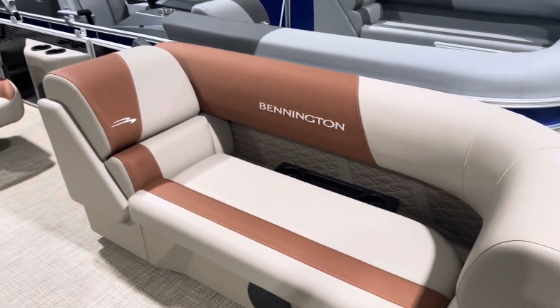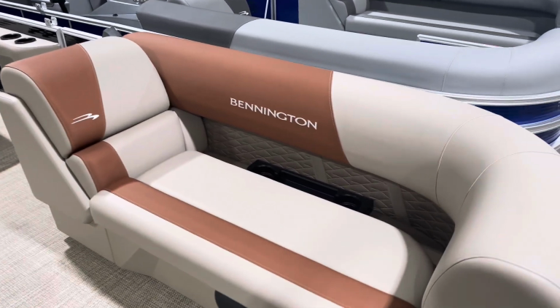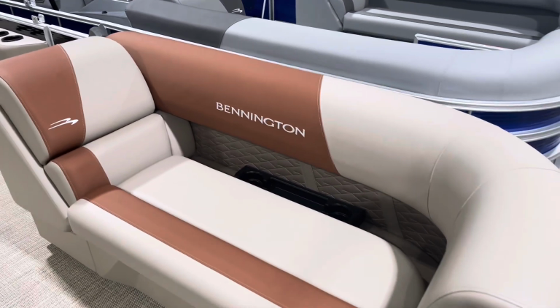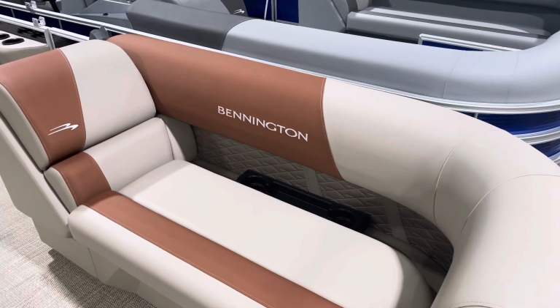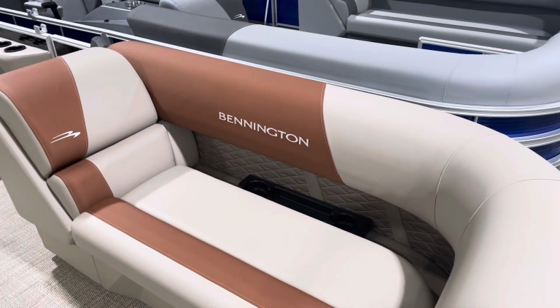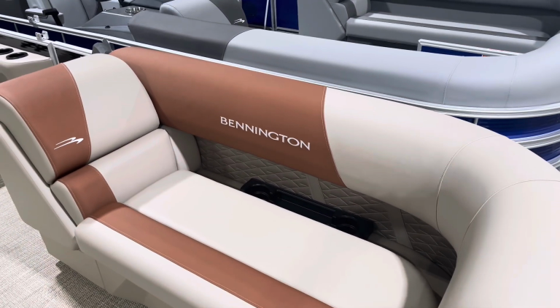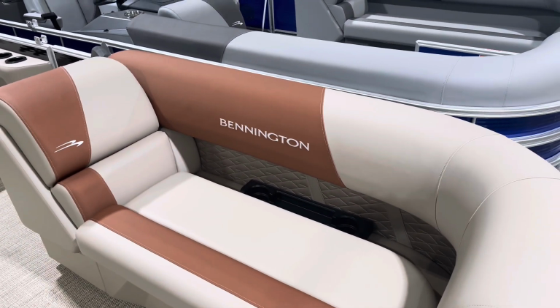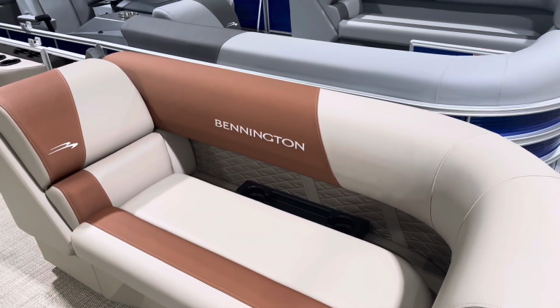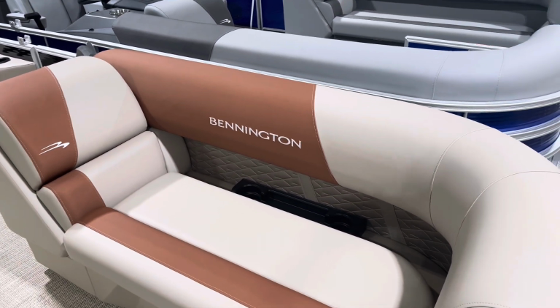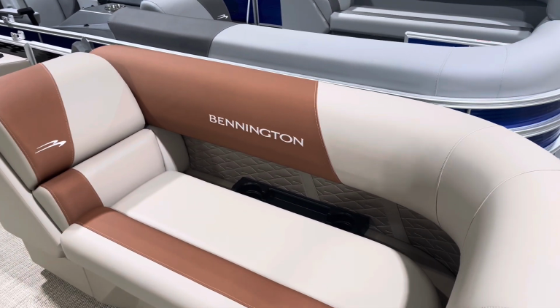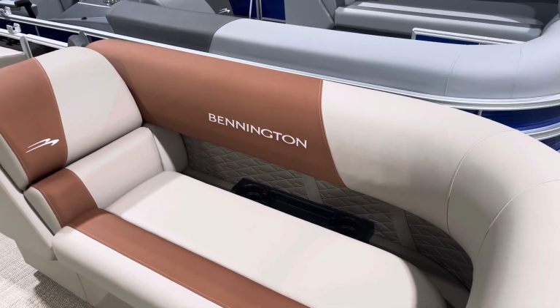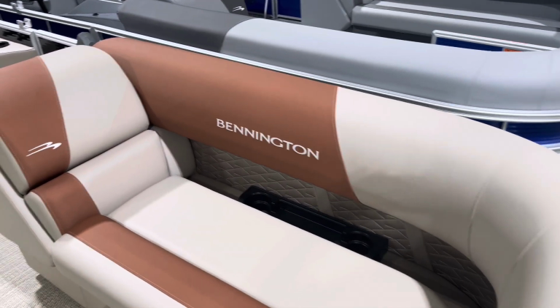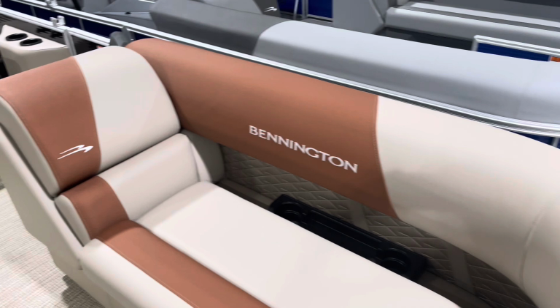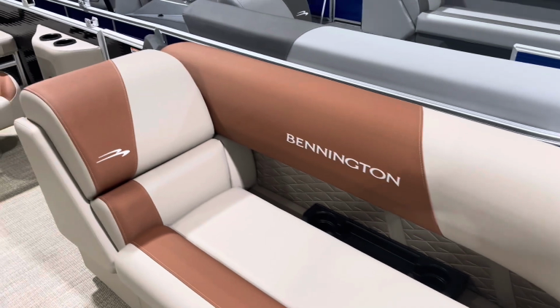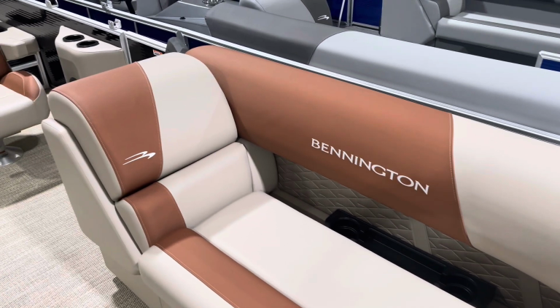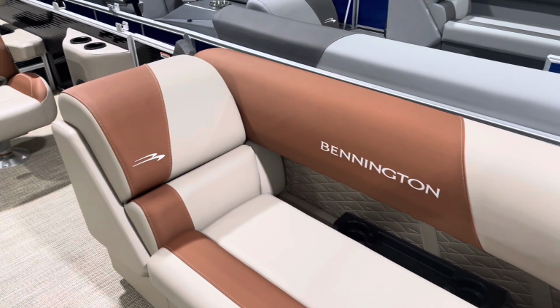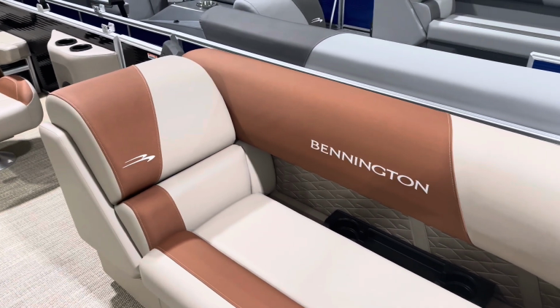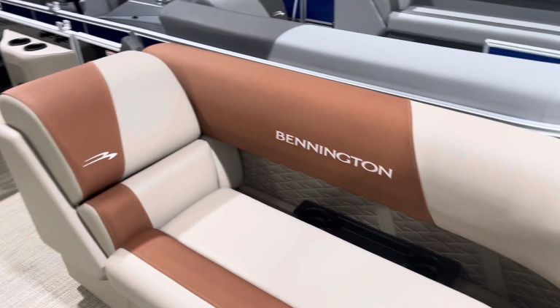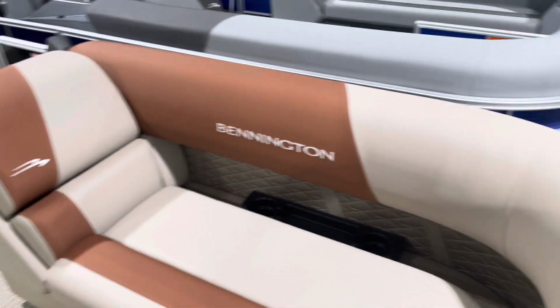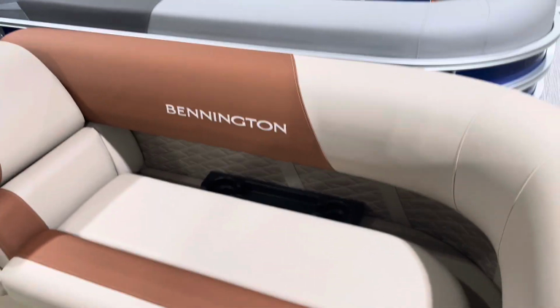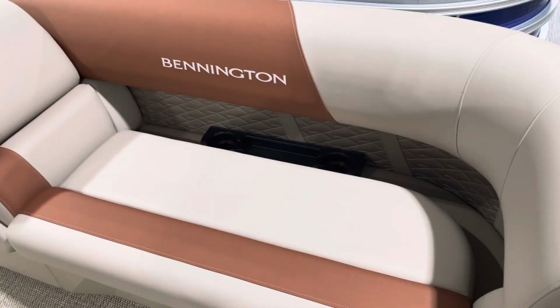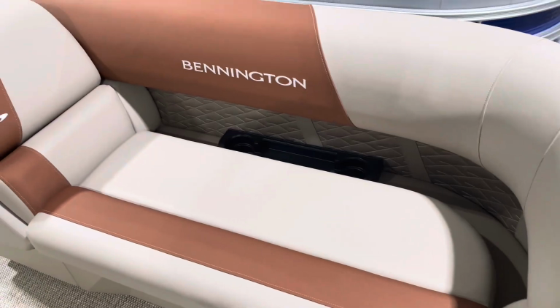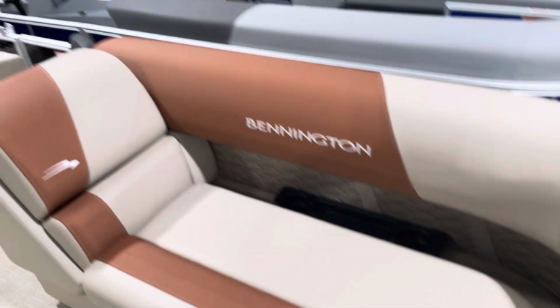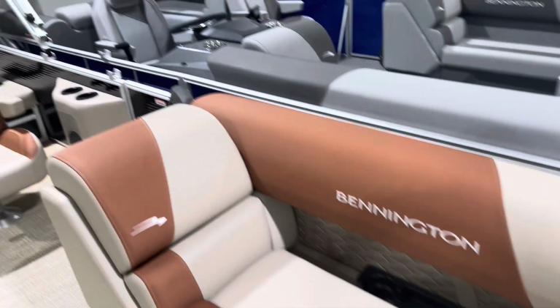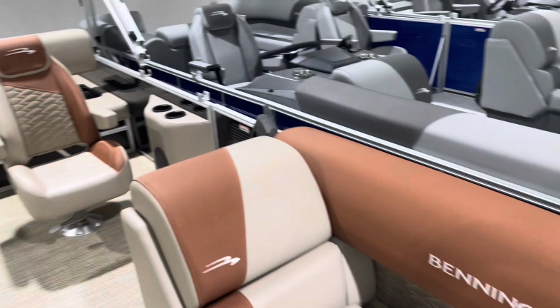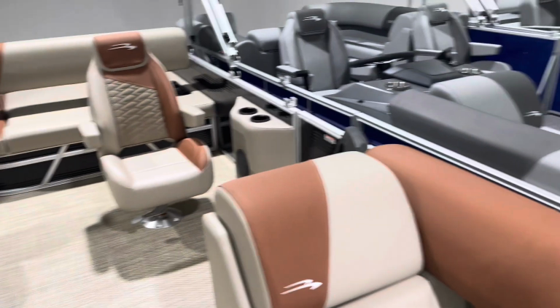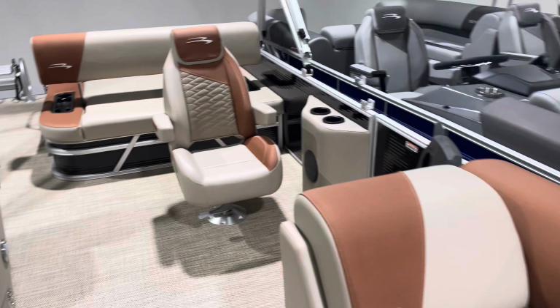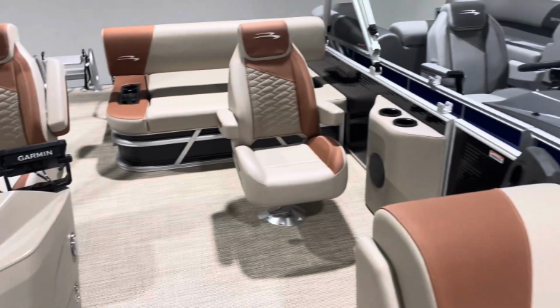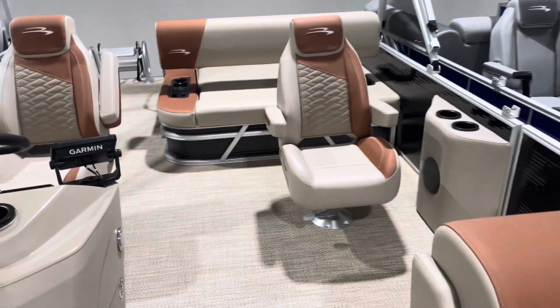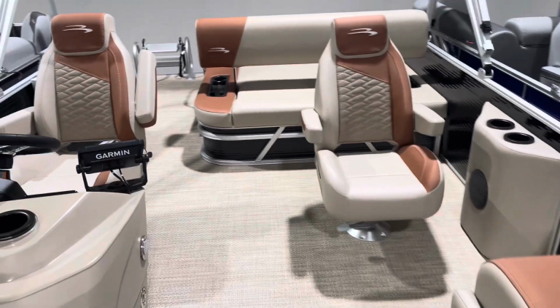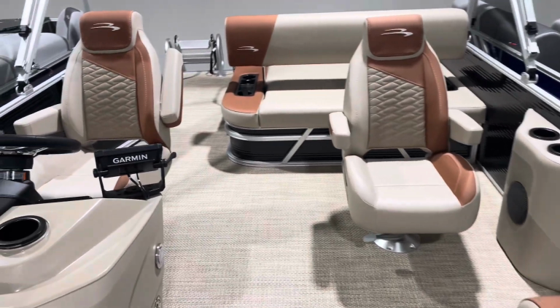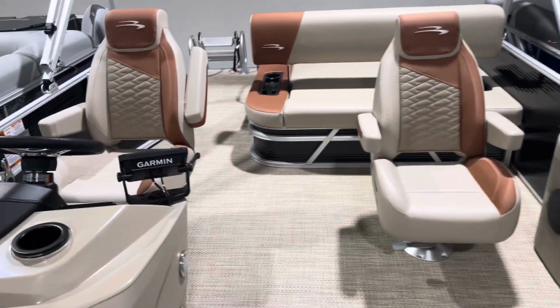We've got the all-new updated interior in these with the recessed cup holders. We've got storage underneath the chaise lounger, also on the bottom seats here. It's got the Seagrass interior flooring in it.